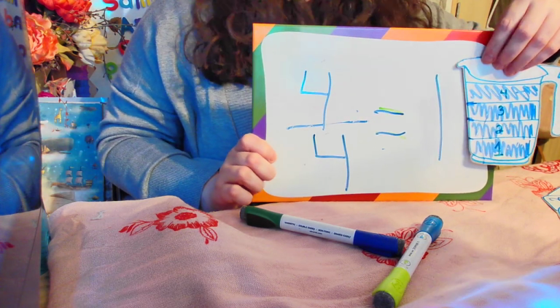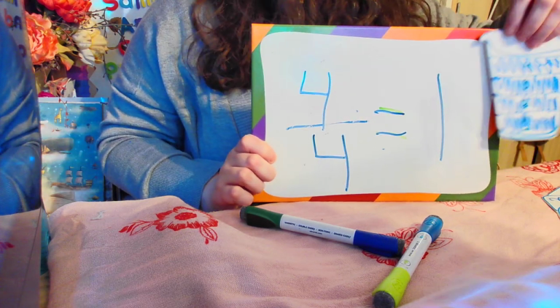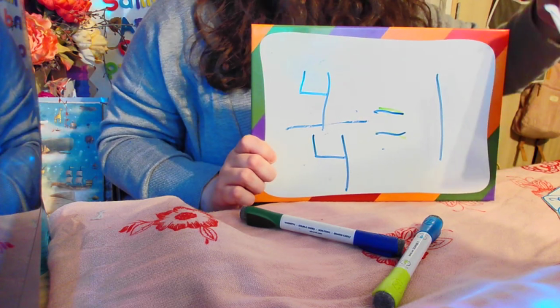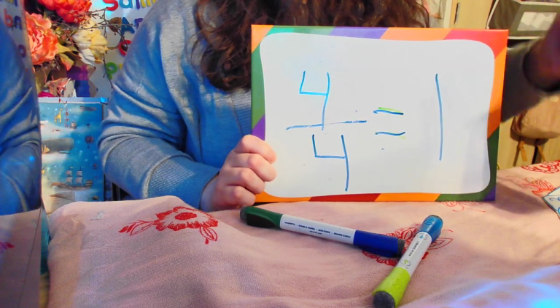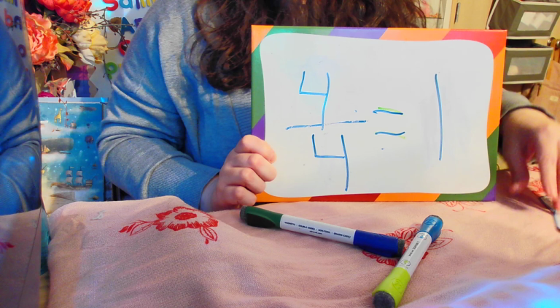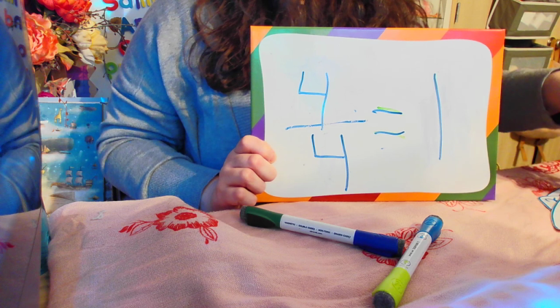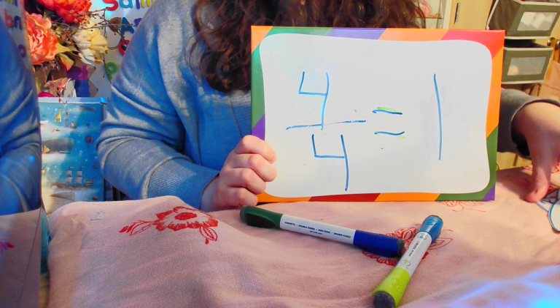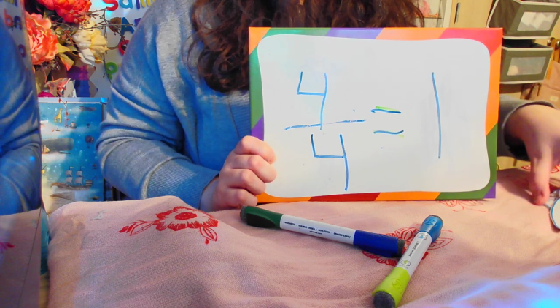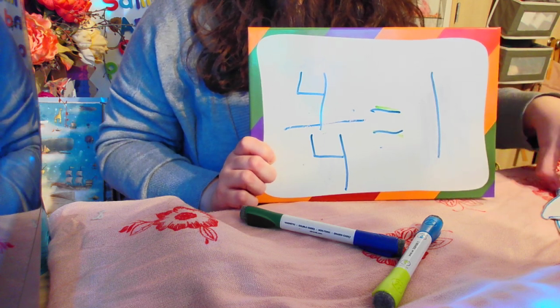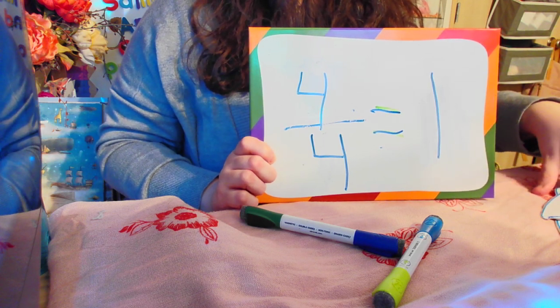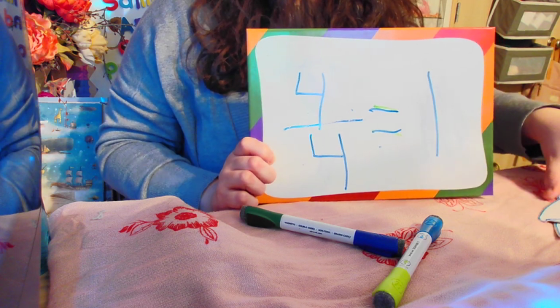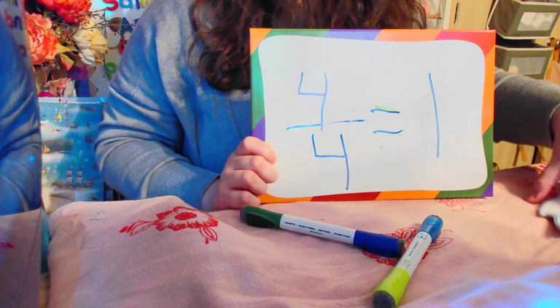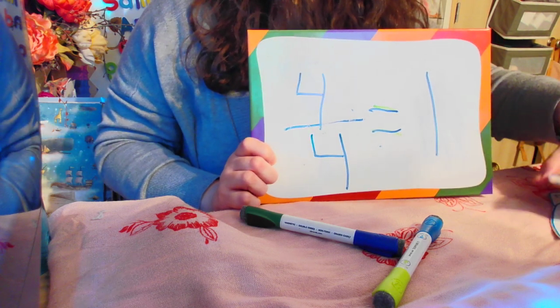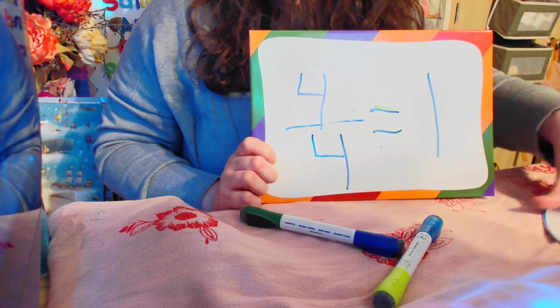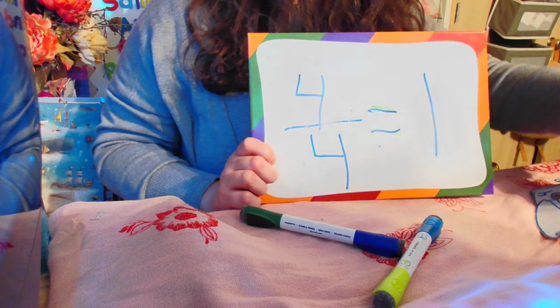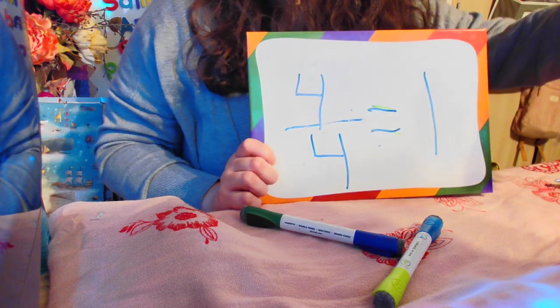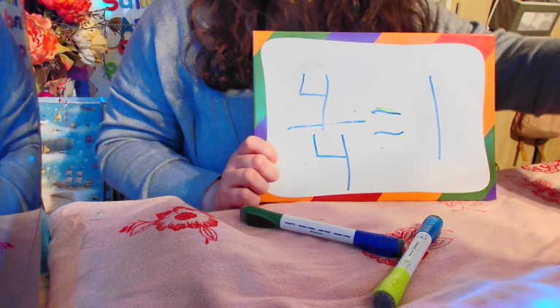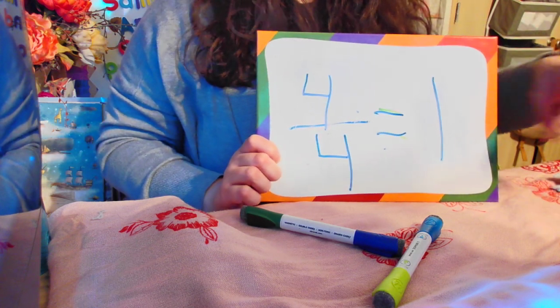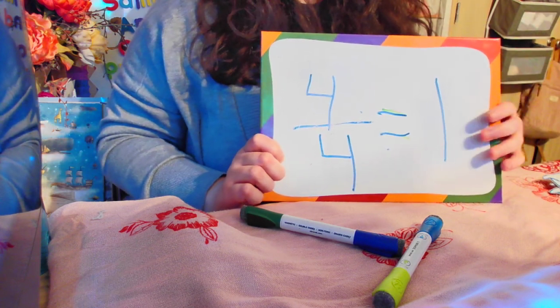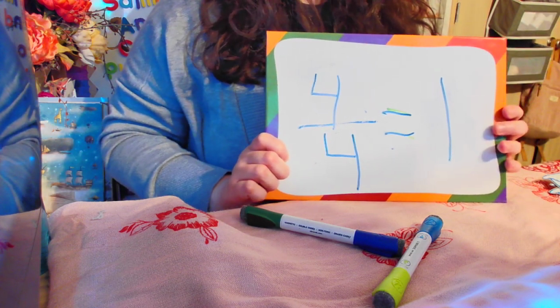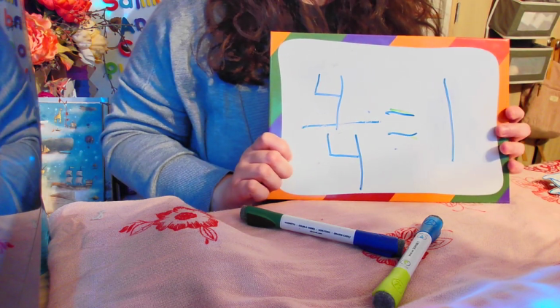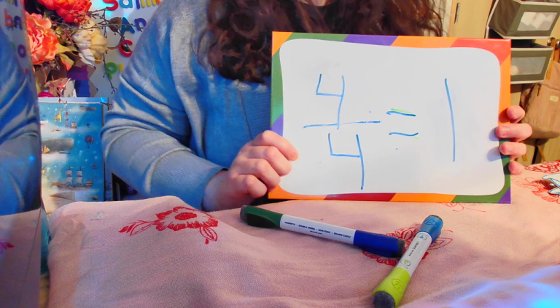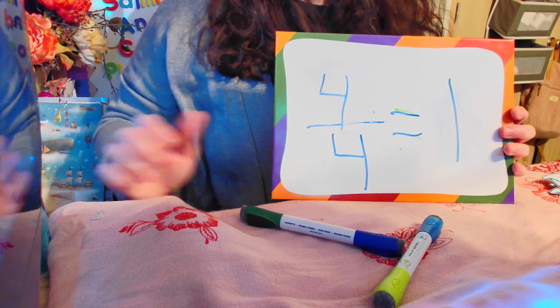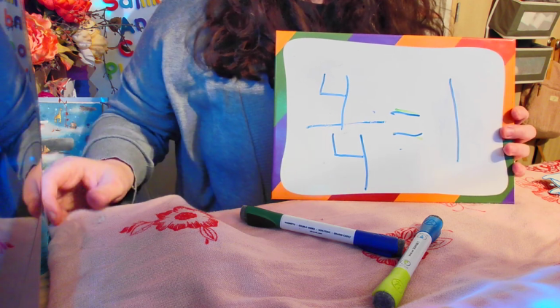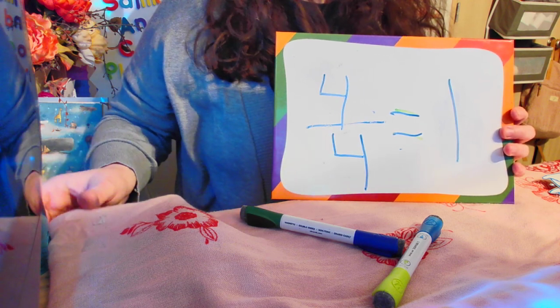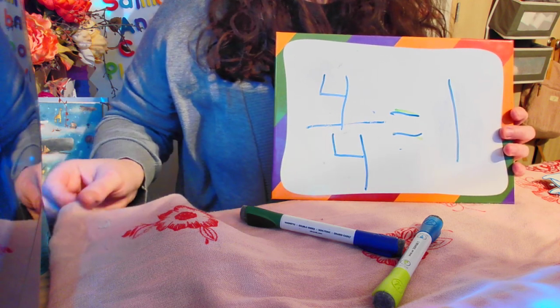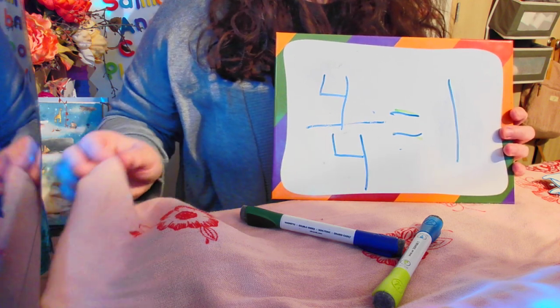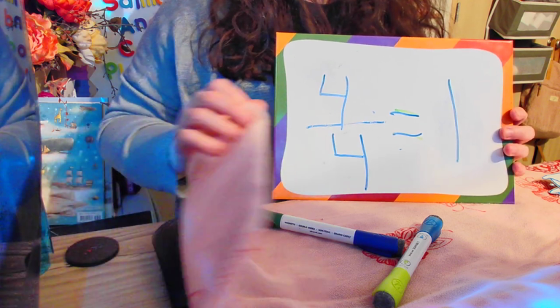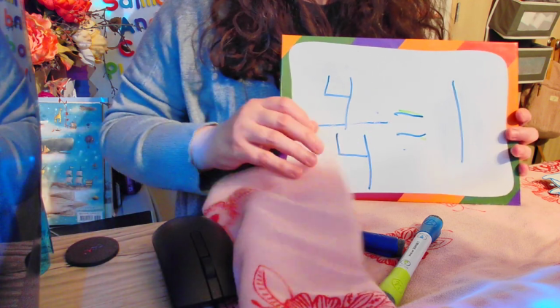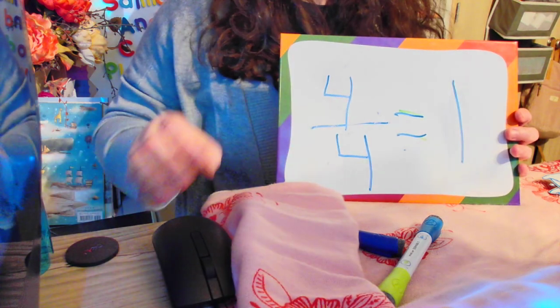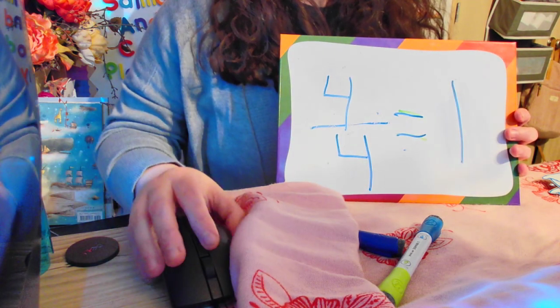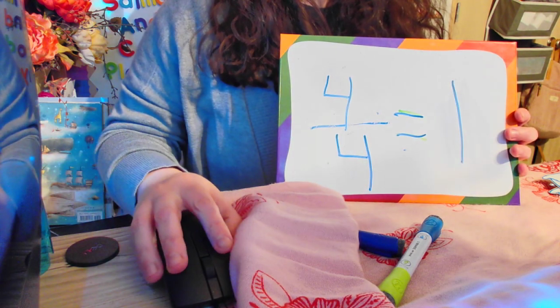You guys did great today. I'm so proud of you. Later on we'll come back and we'll do other cups. I'll see you later. Bye.